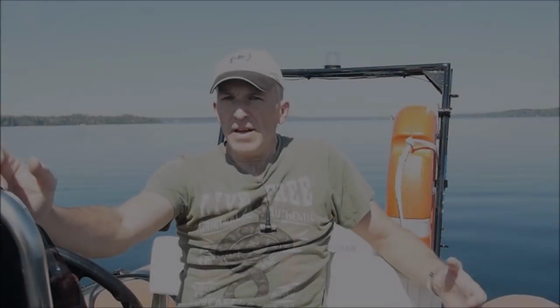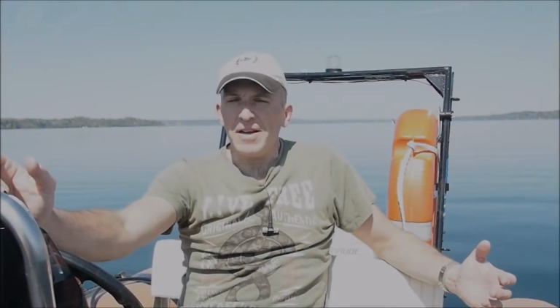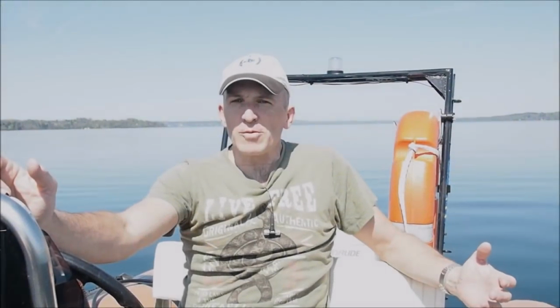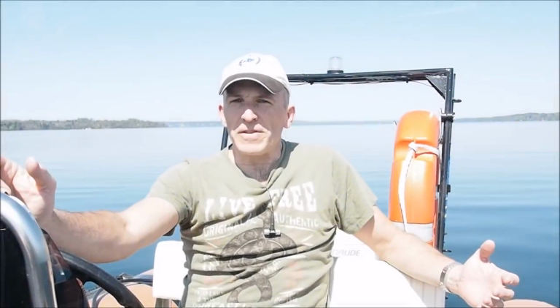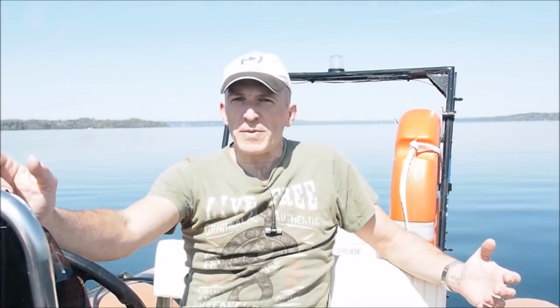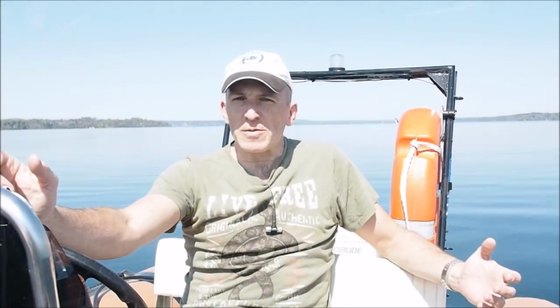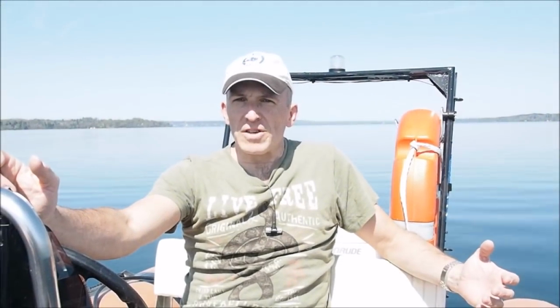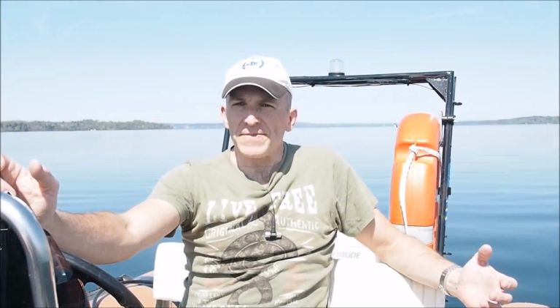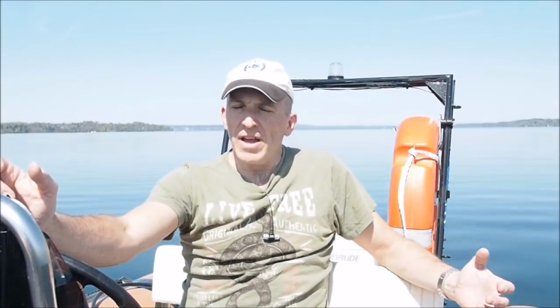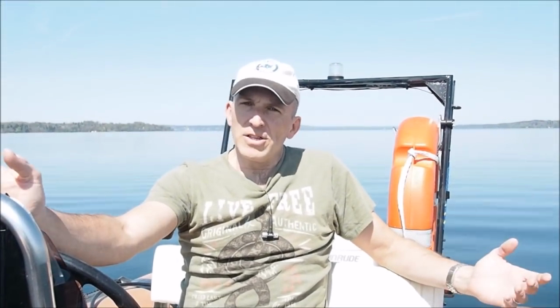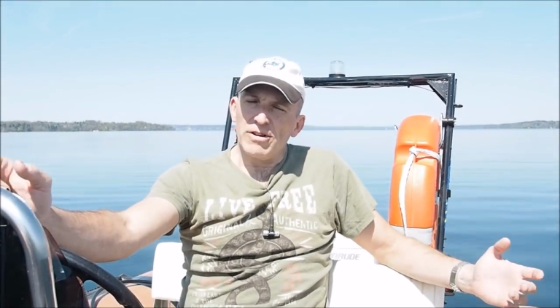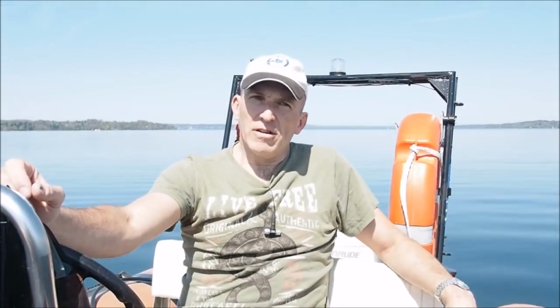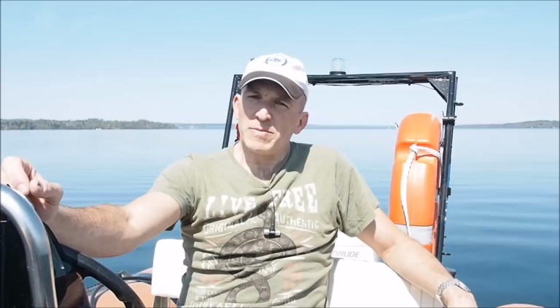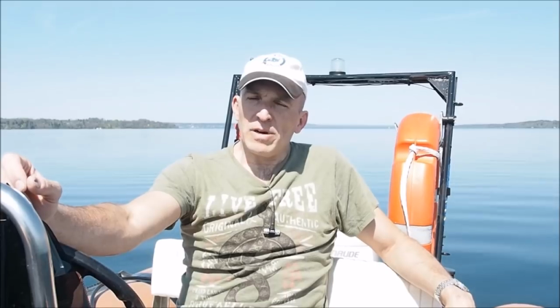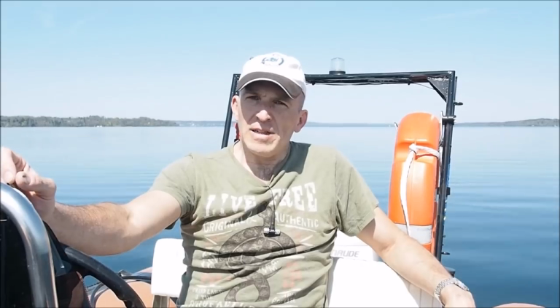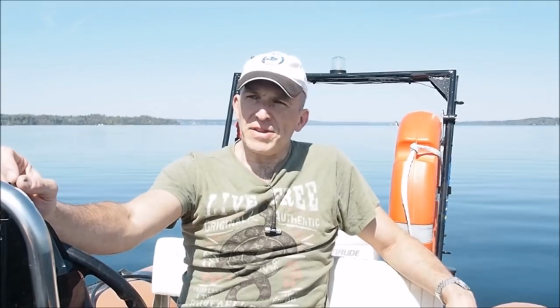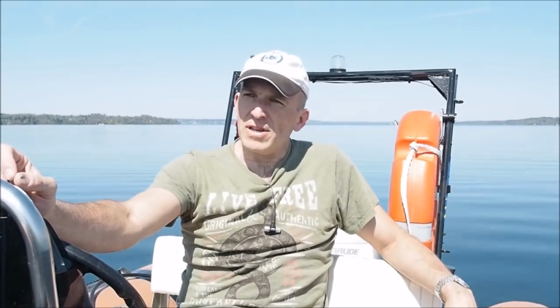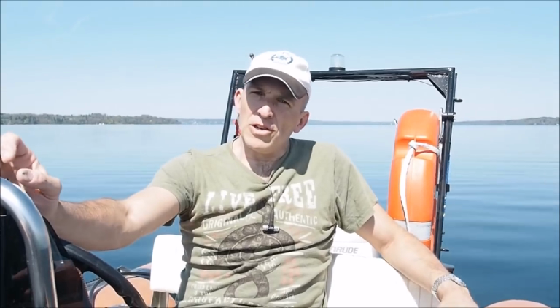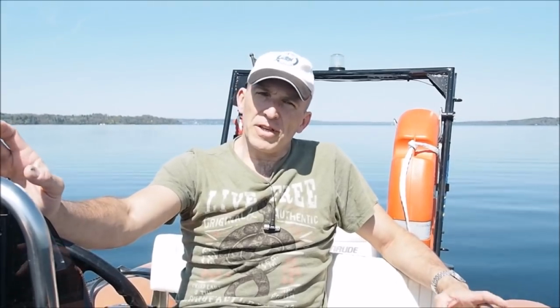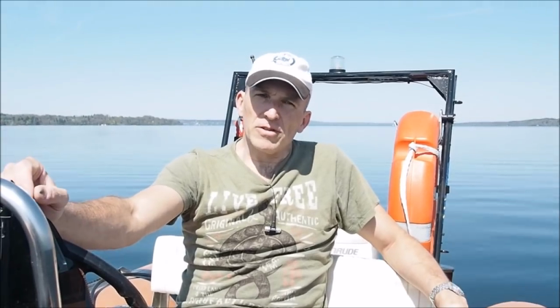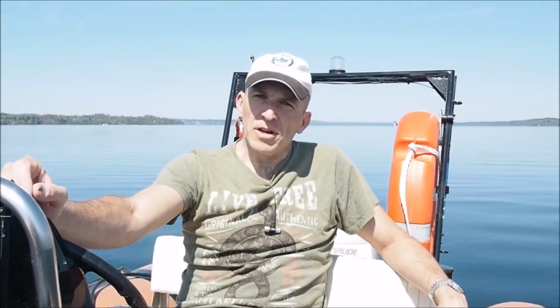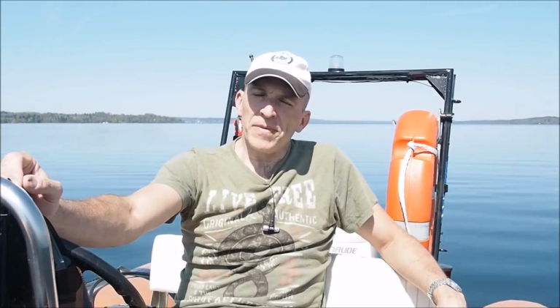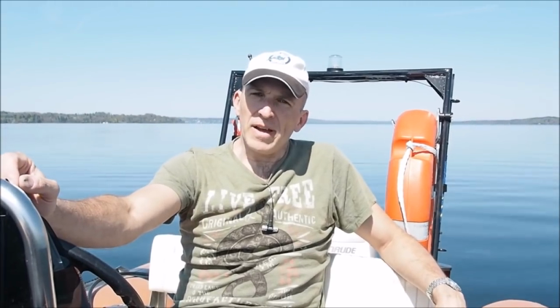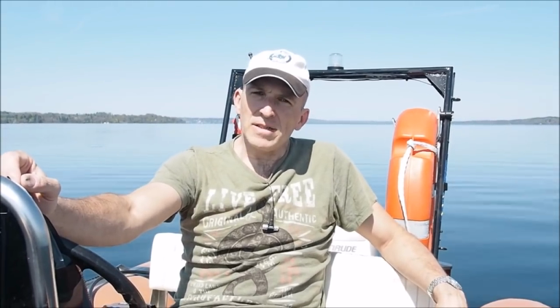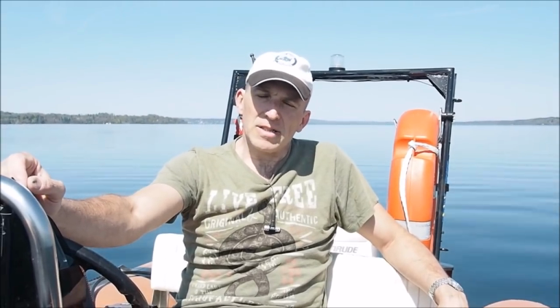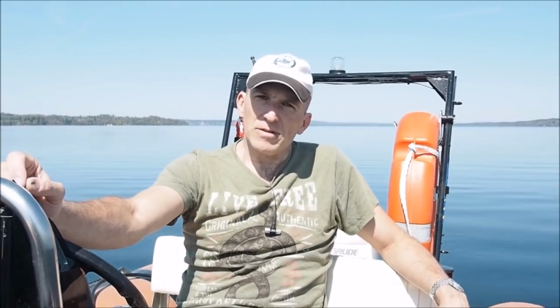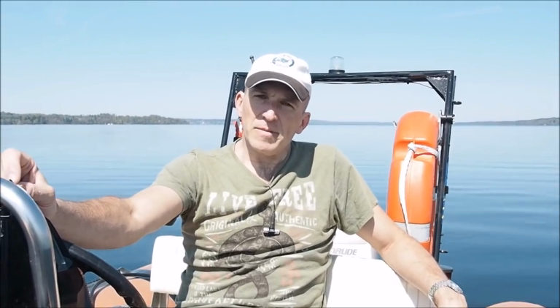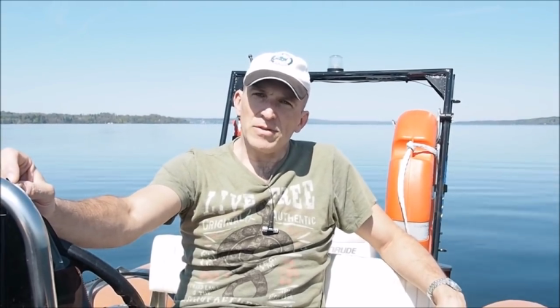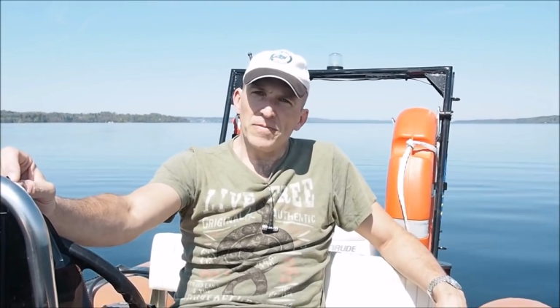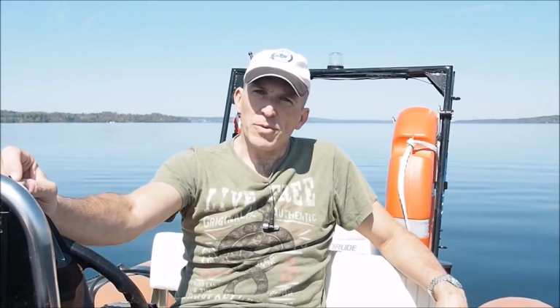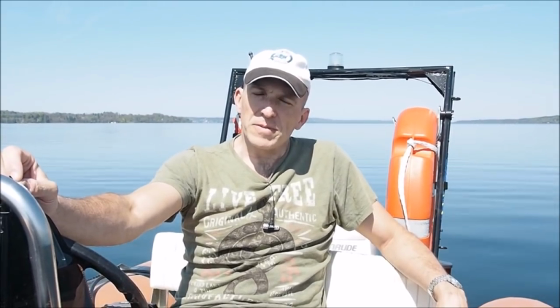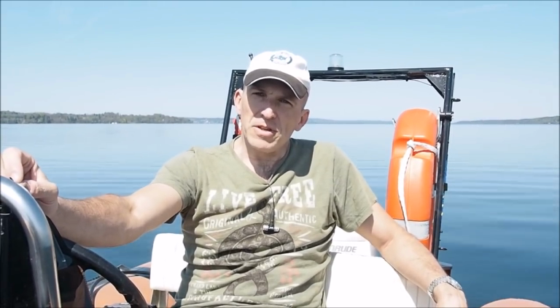Hi, Achim Schlöffel, Inner Space Explorers. I know it's been a while, but a lot of things are going on and I just had no time to post some videos.